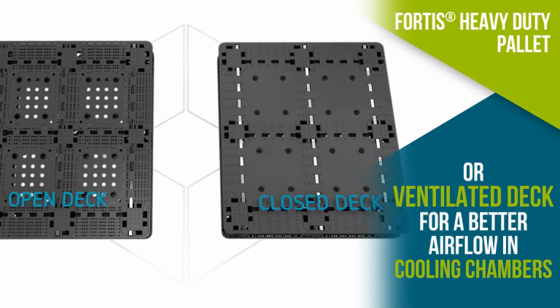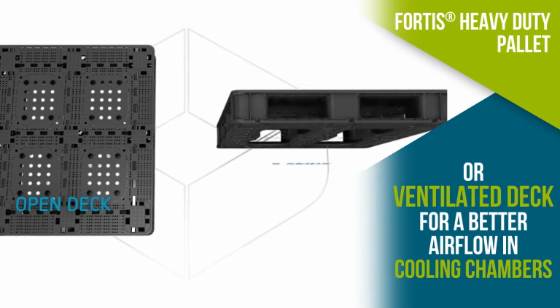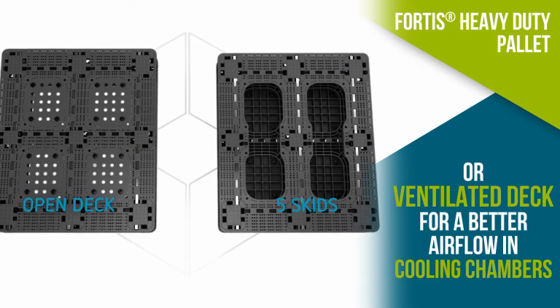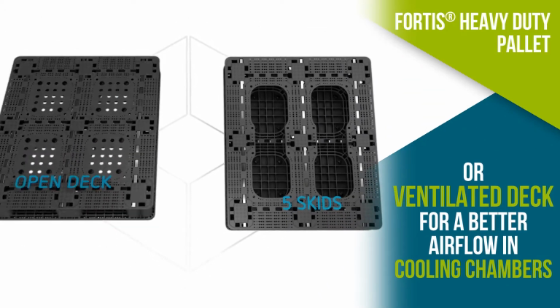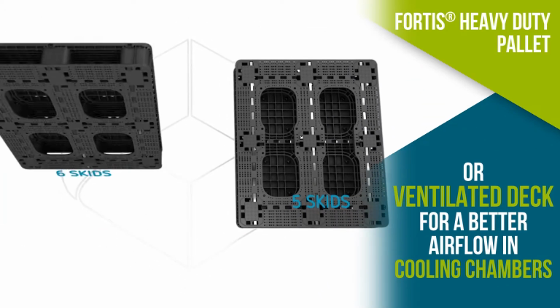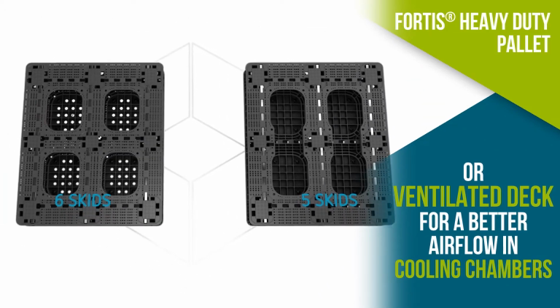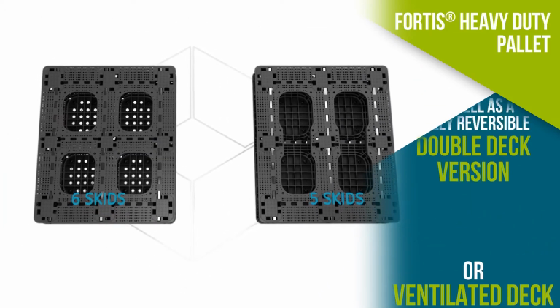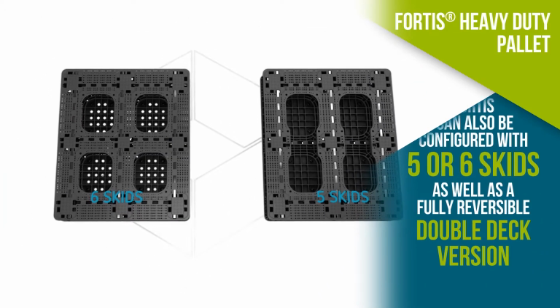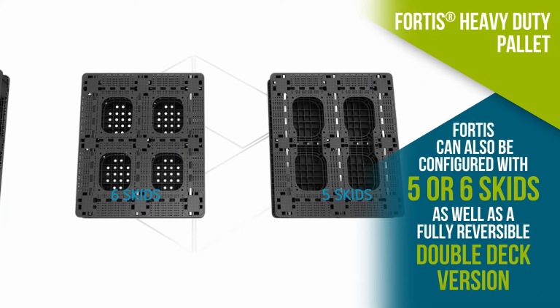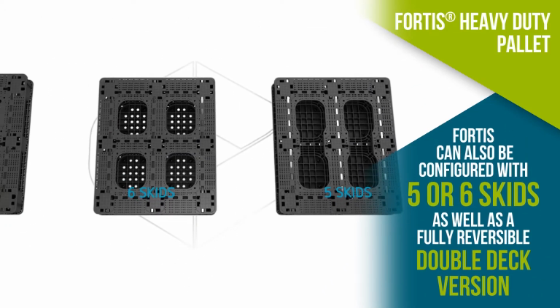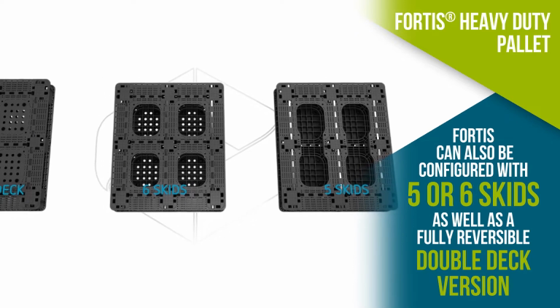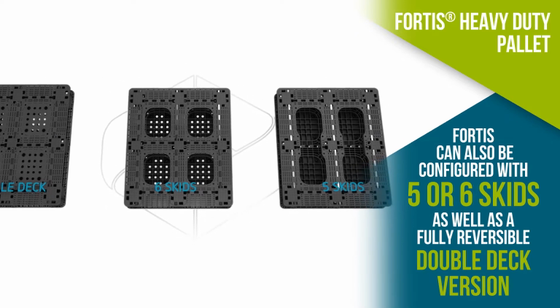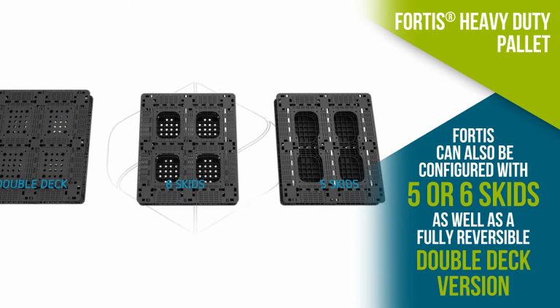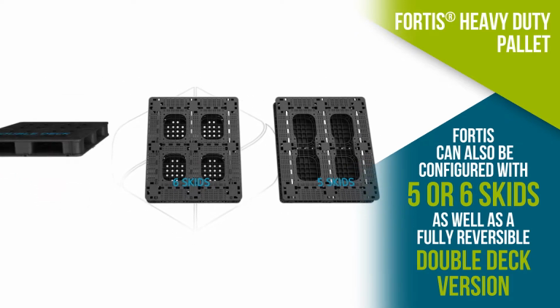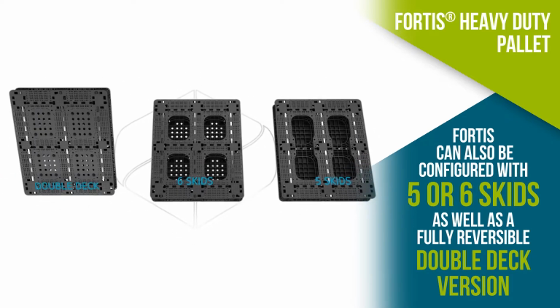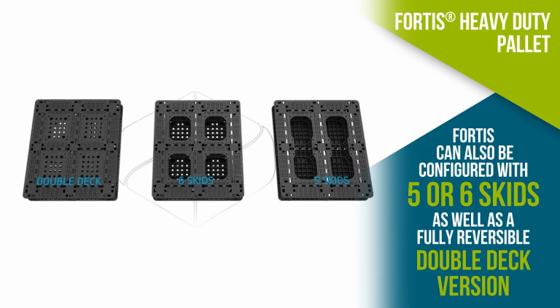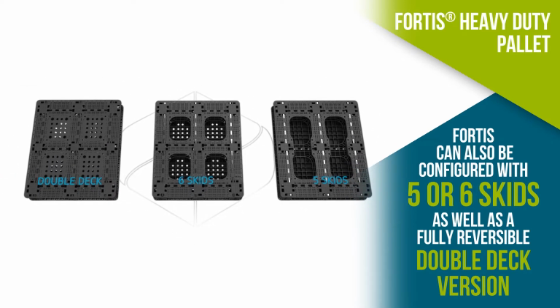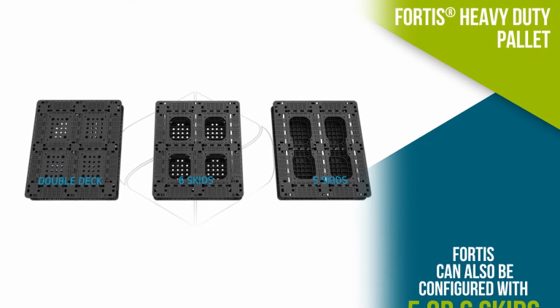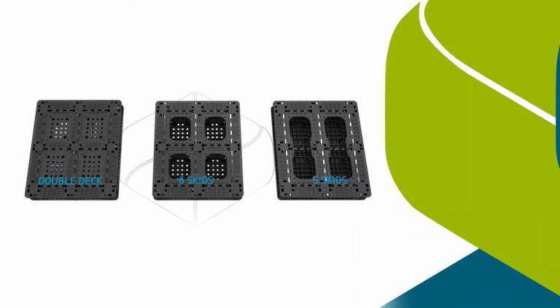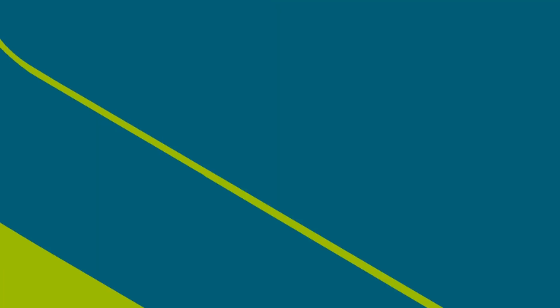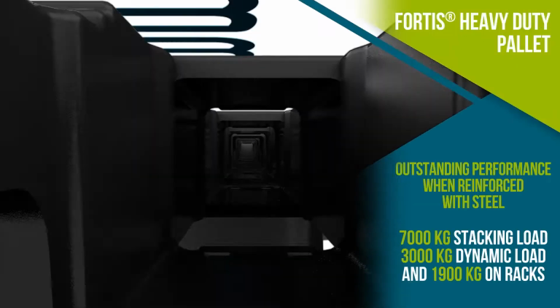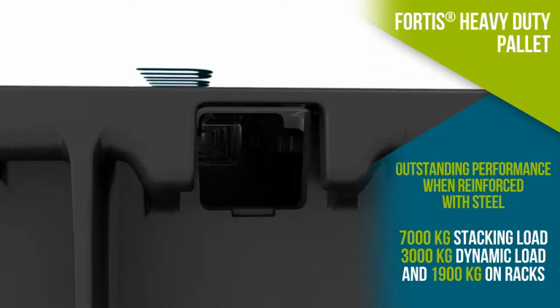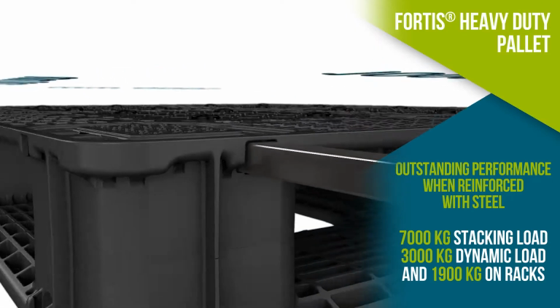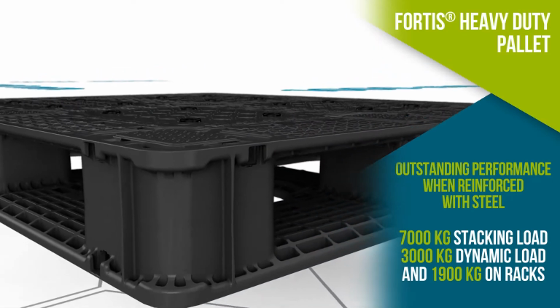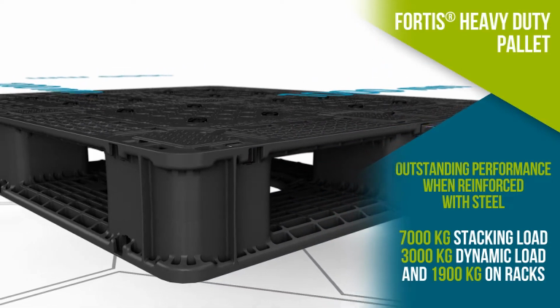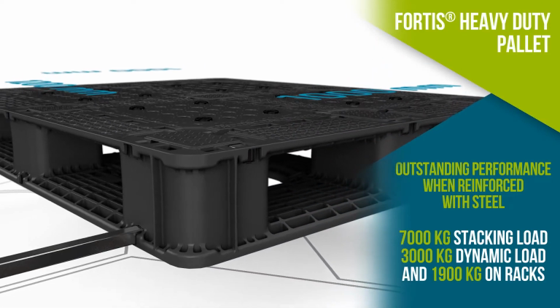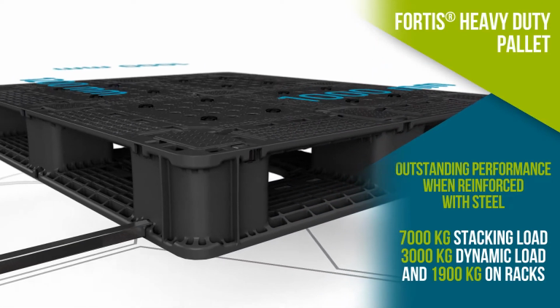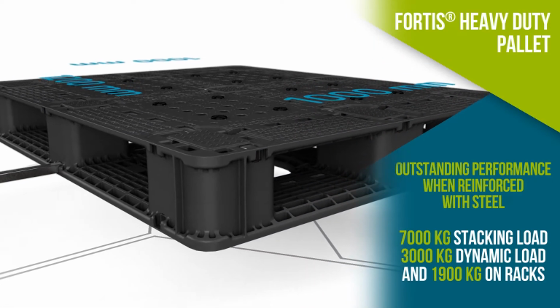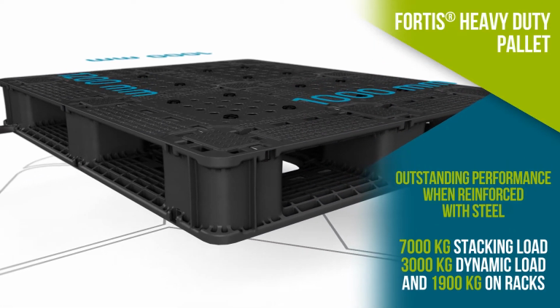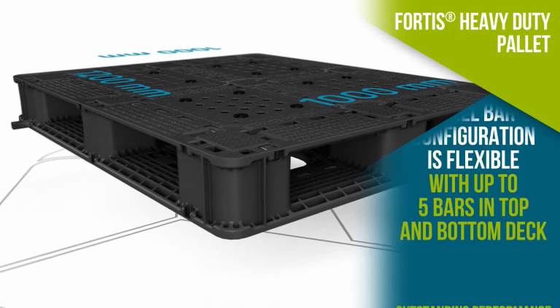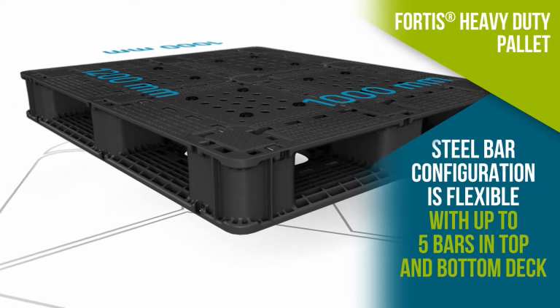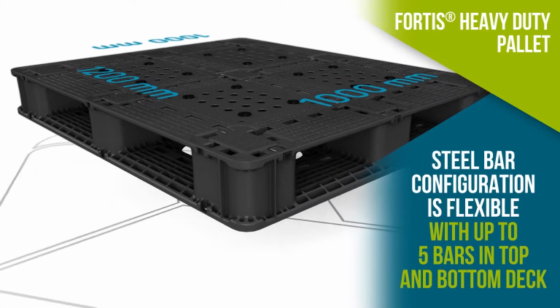Fortis can be configured with 5 or 6 skins, as well as a fully reversible double deck version, offering additional protection to beverage and bagged products.